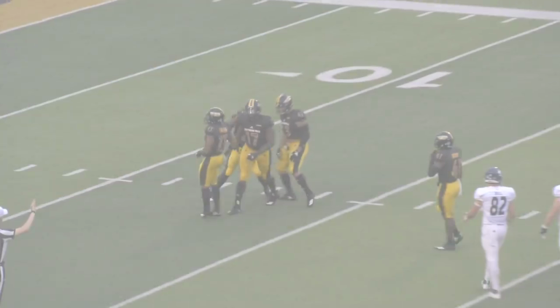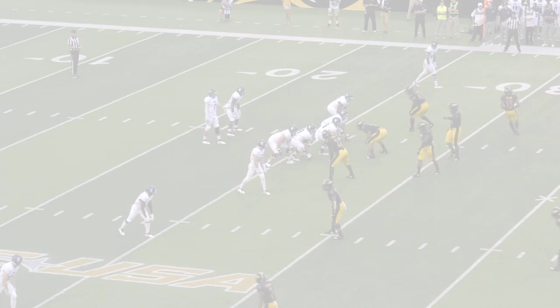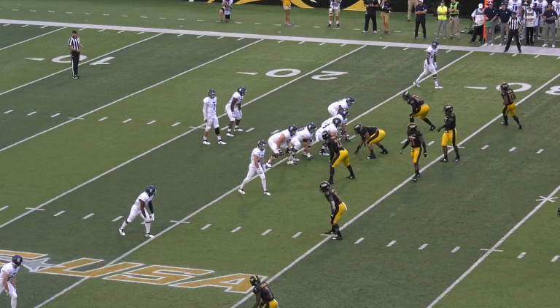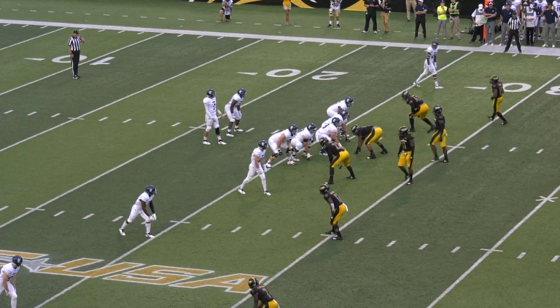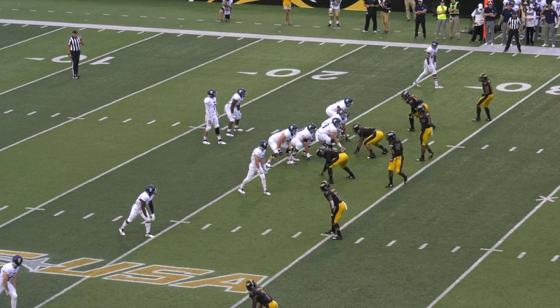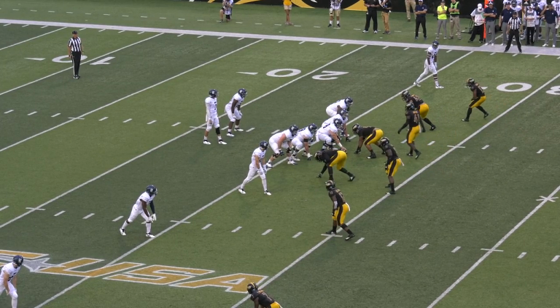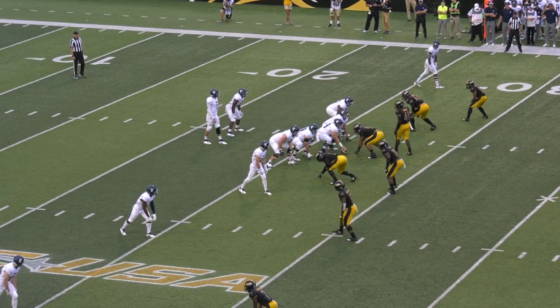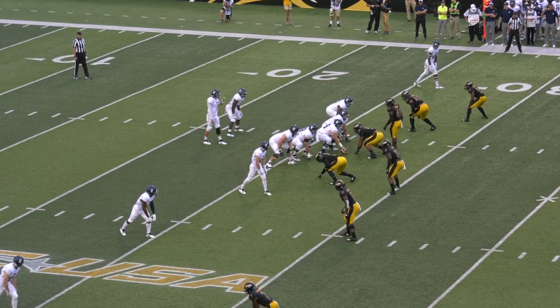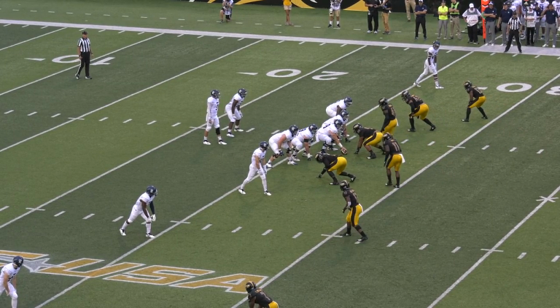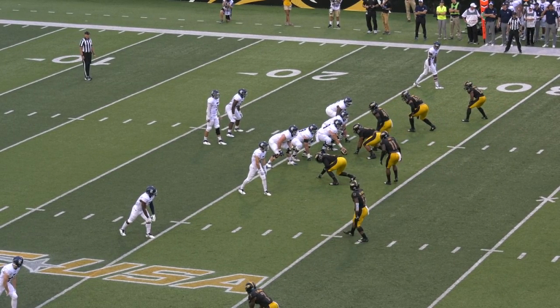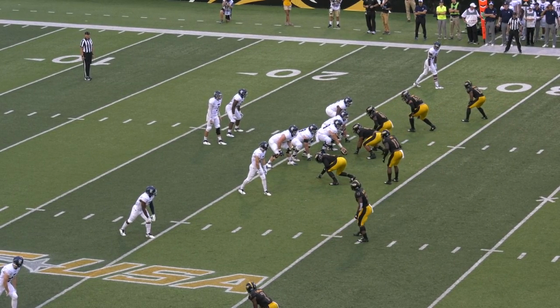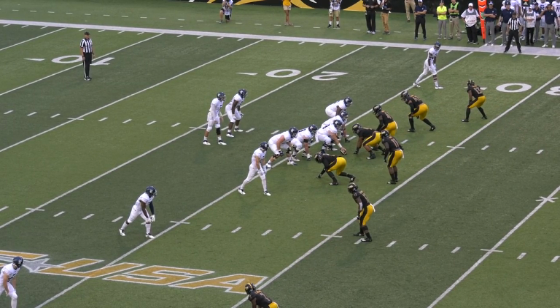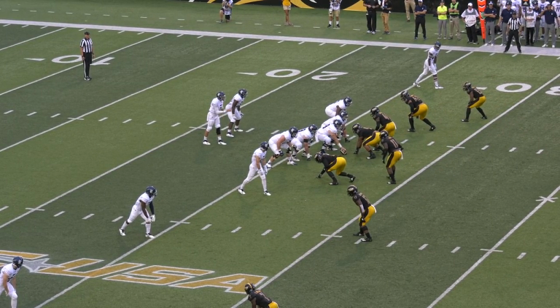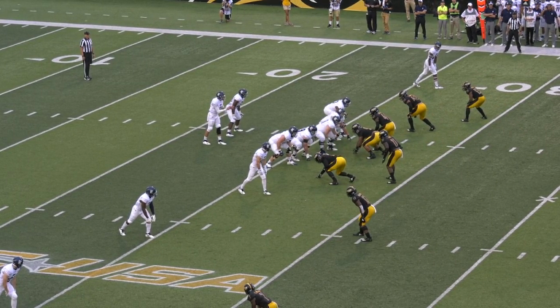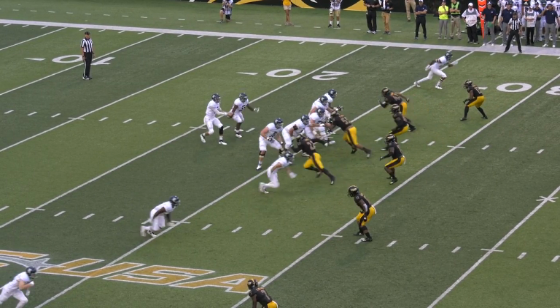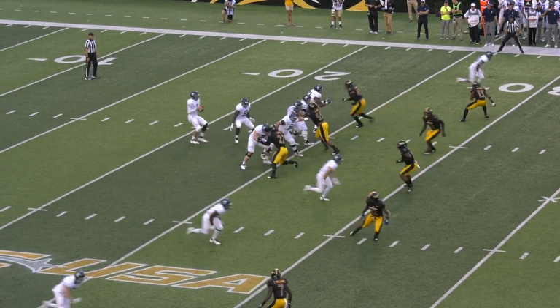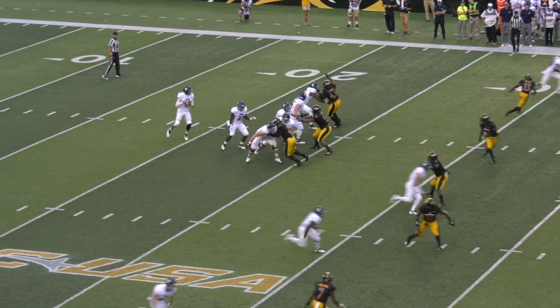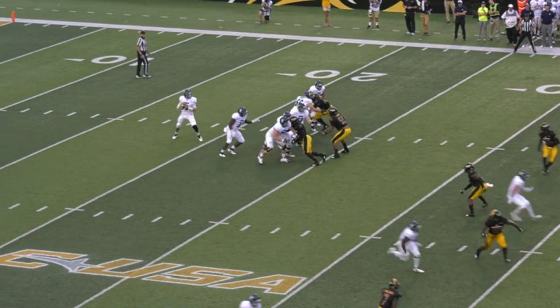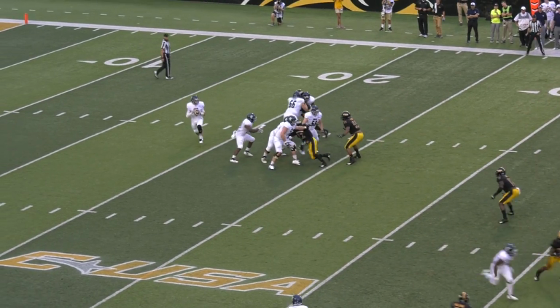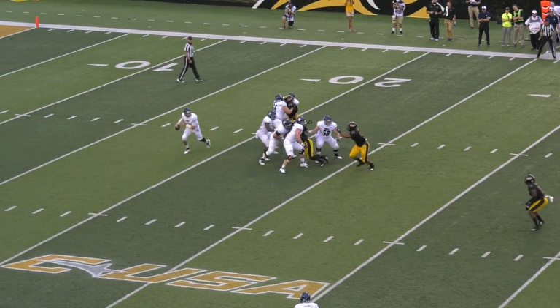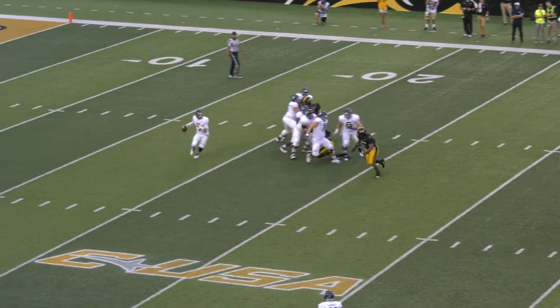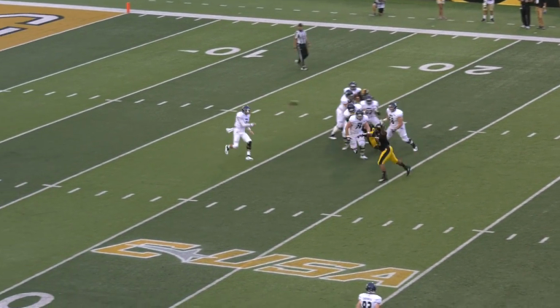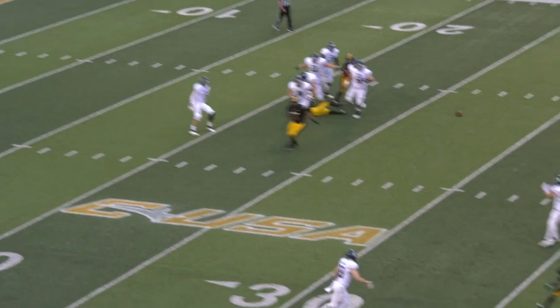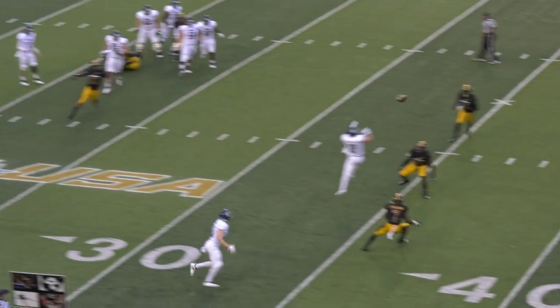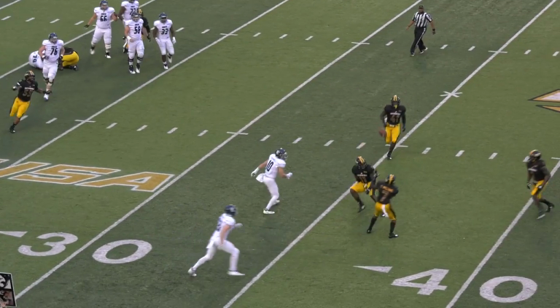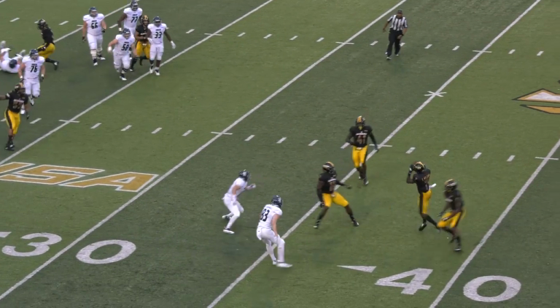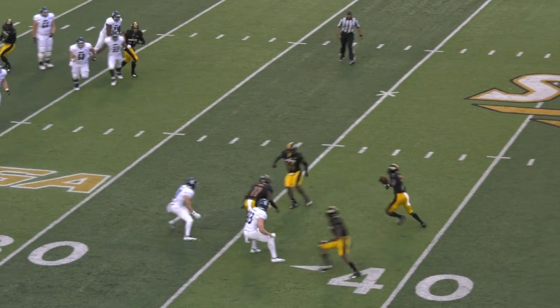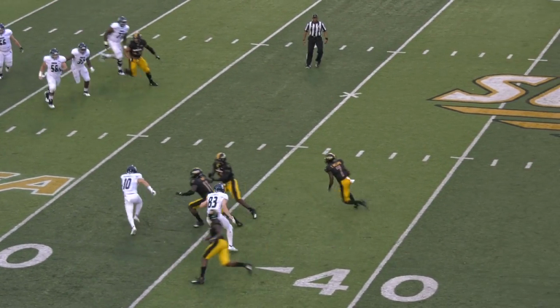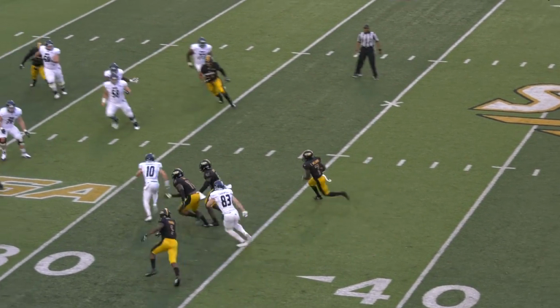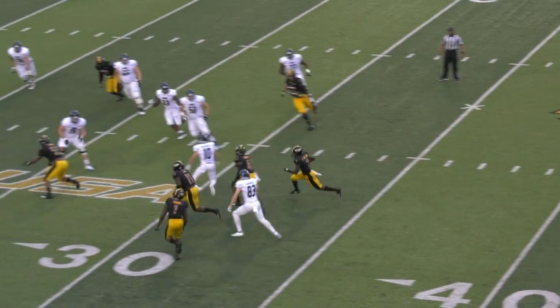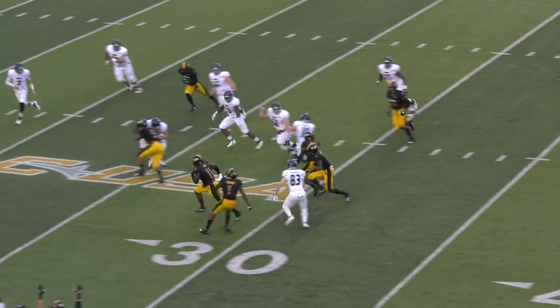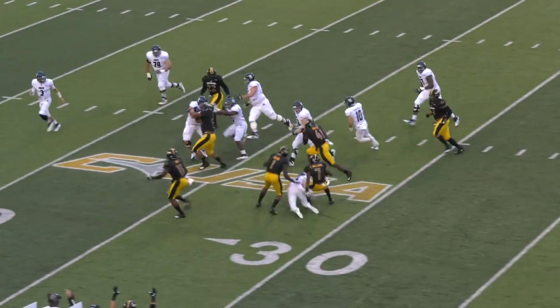Interesting stuff defensively right here. See if we can come up with a play. Four receivers set for Rice — three to the right side, one to the left side. Snap taken by Stan Cavage, rolling out, fires up the field, overthrows his receiver.